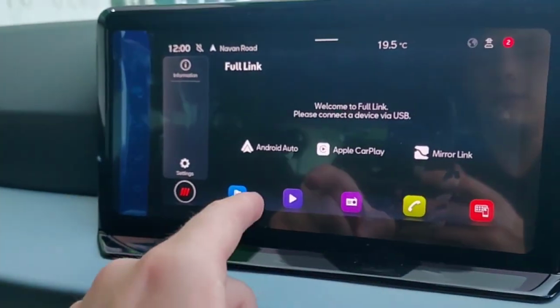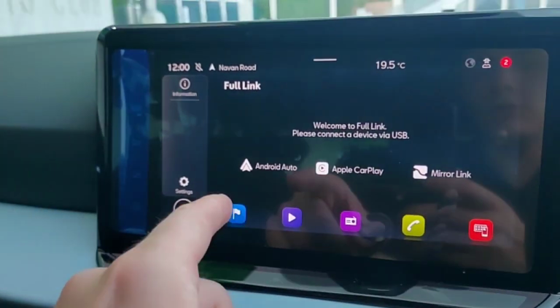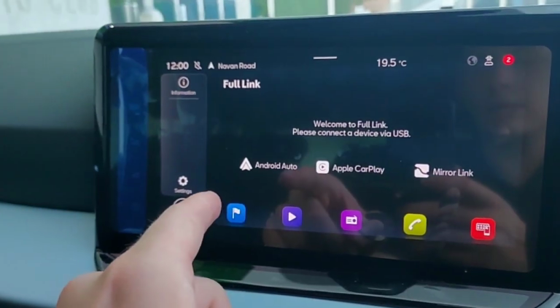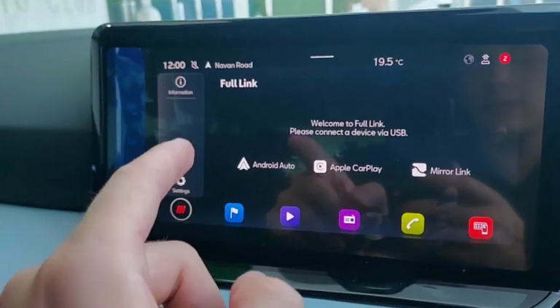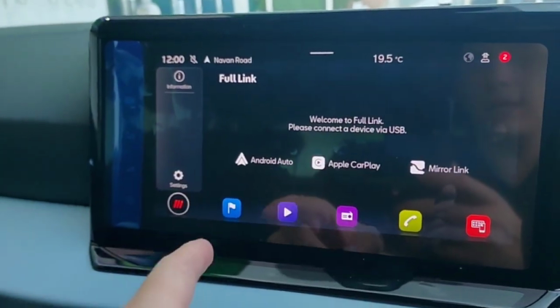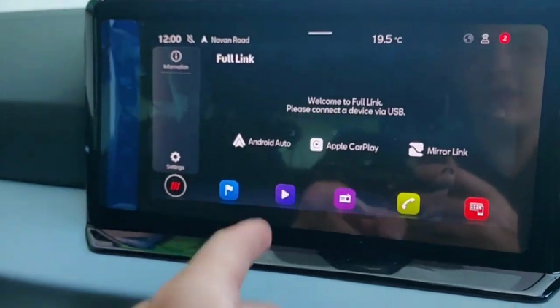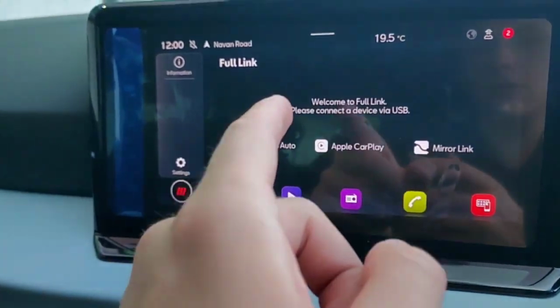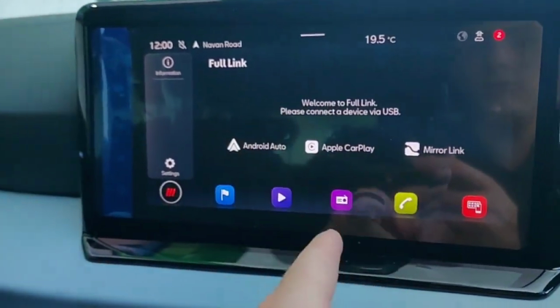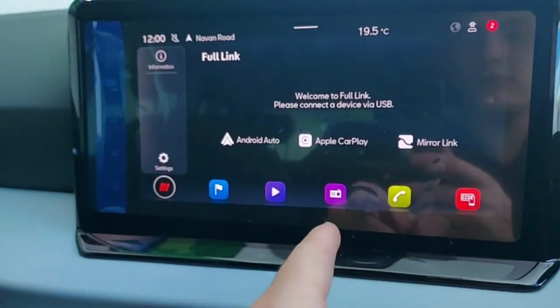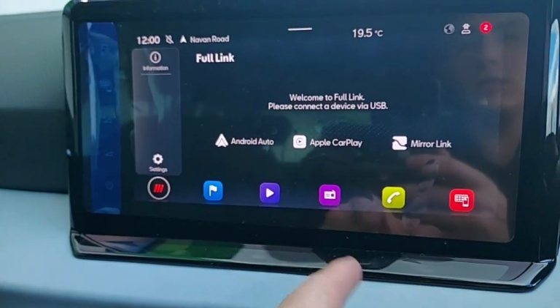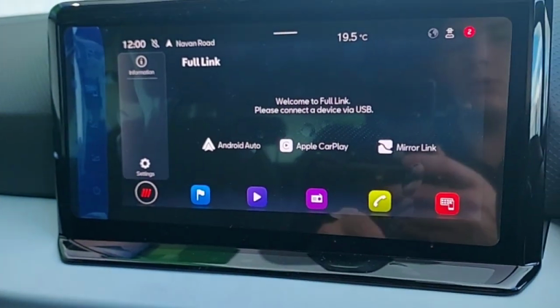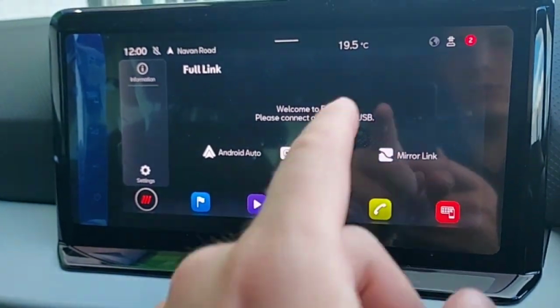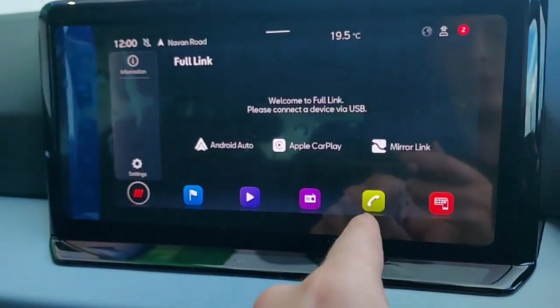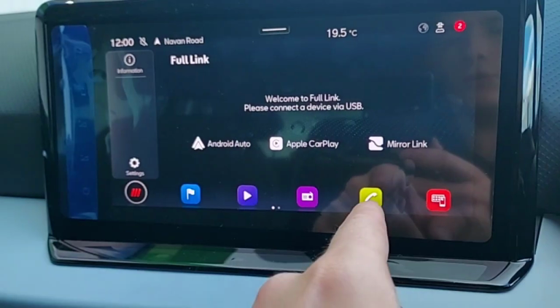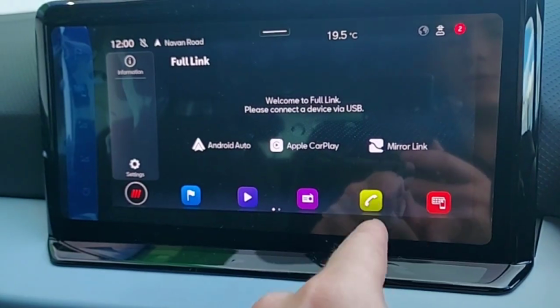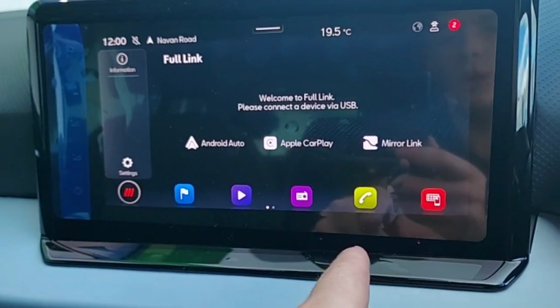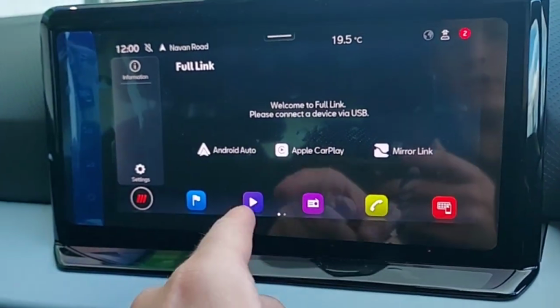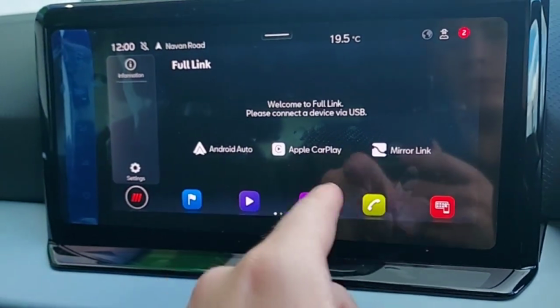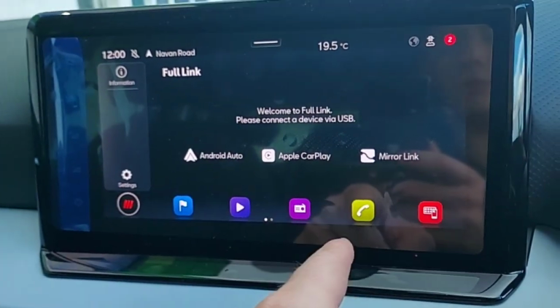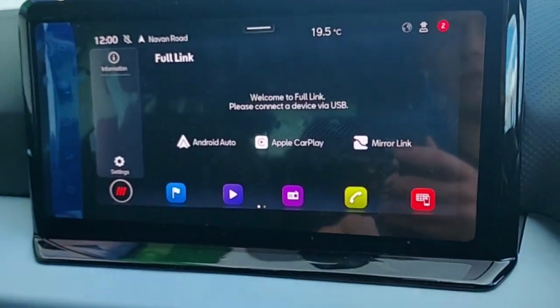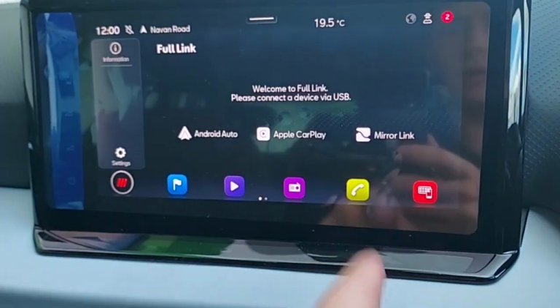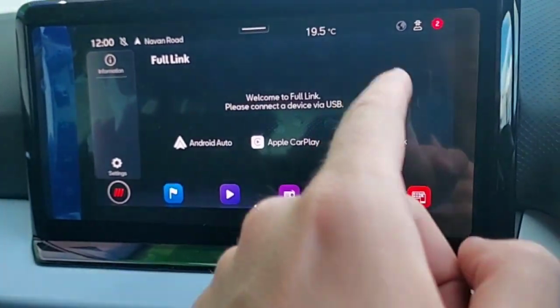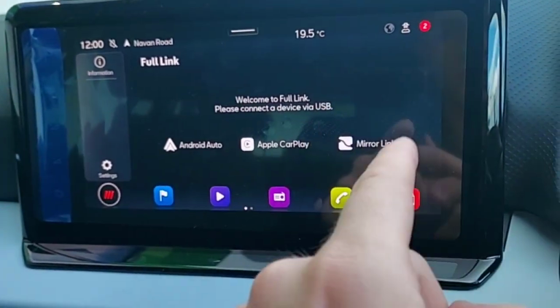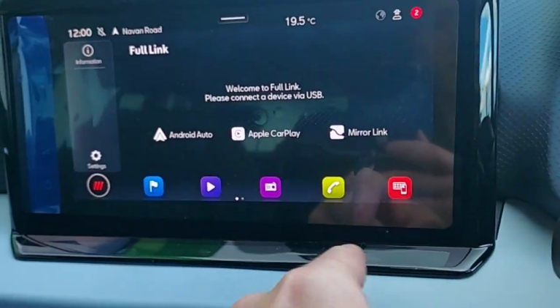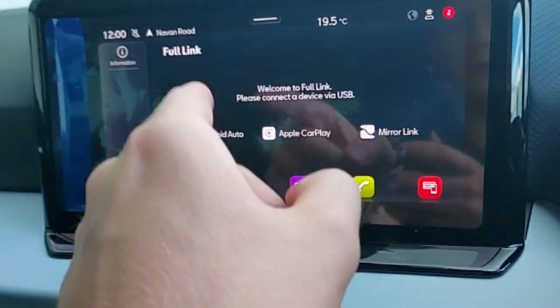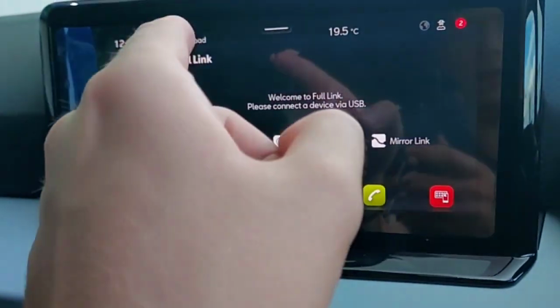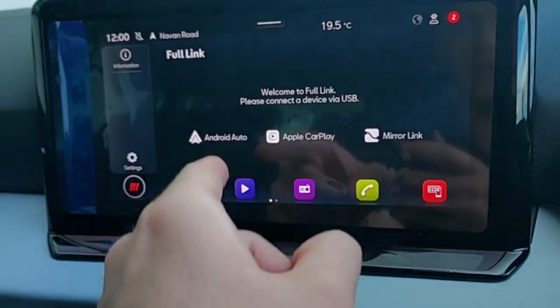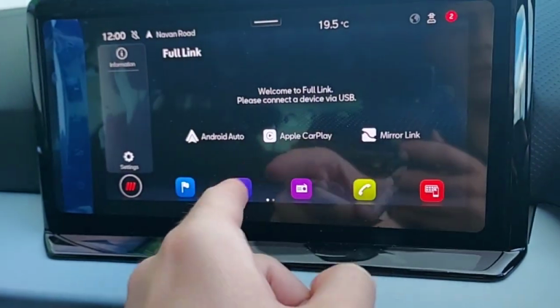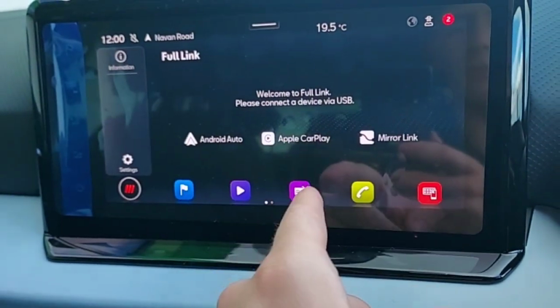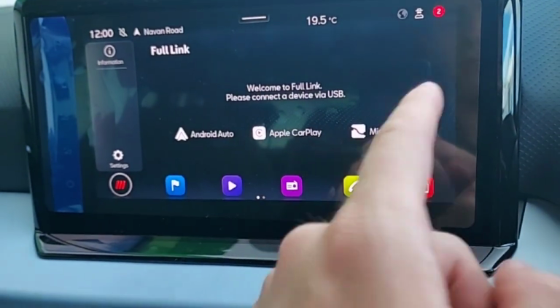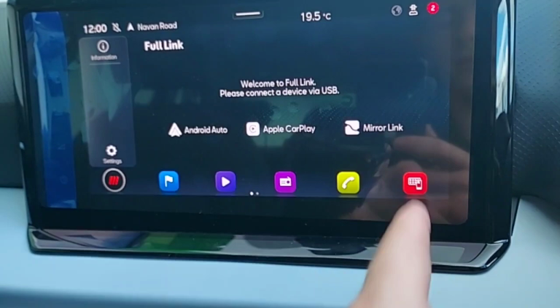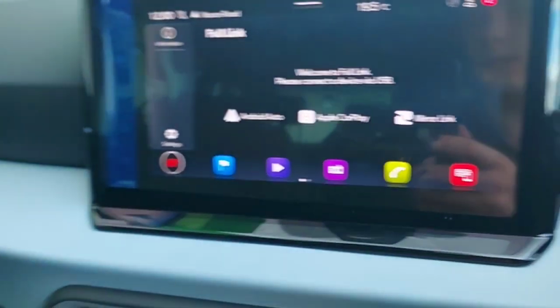It also has satellite navigation, all the radio stations that you want, and you can also connect your phone to it via Bluetooth. This car also comes with full link which has Android Auto, Apple CarPlay and MirrorLink.